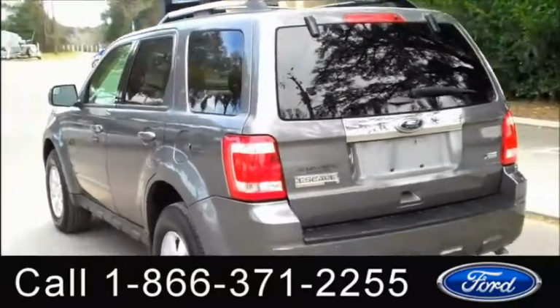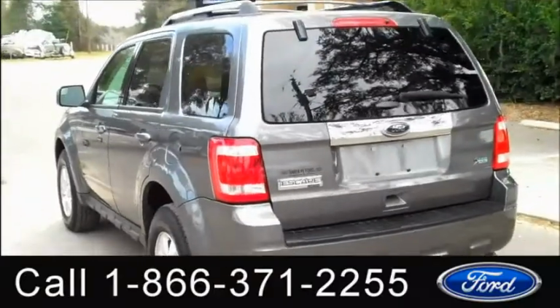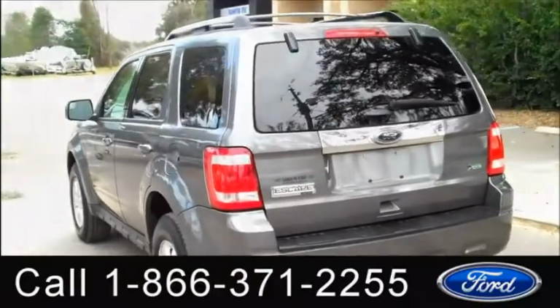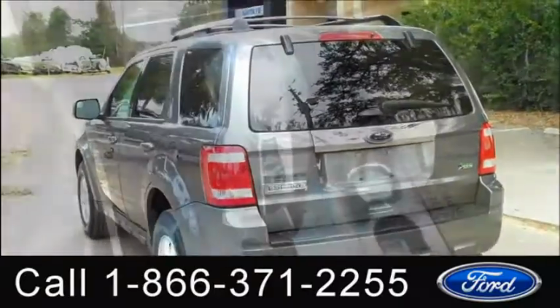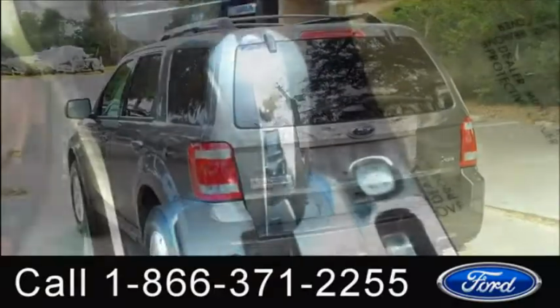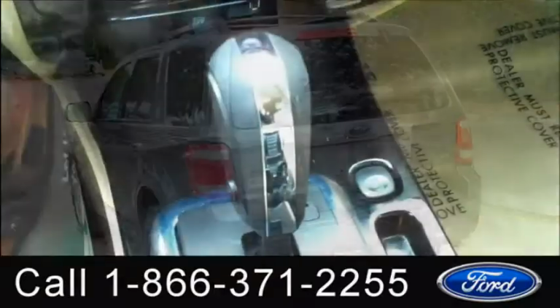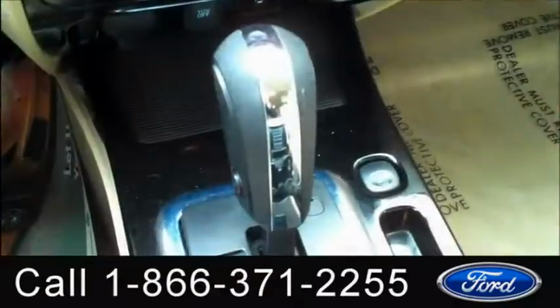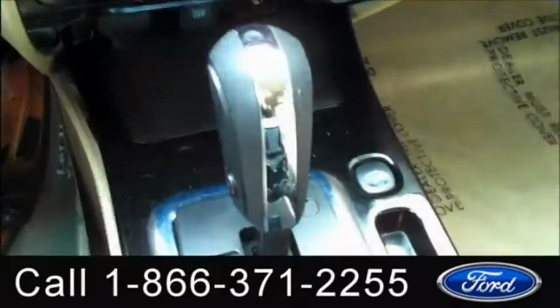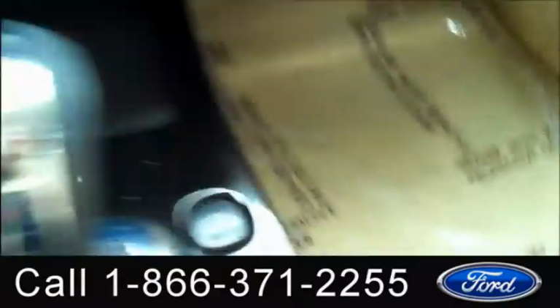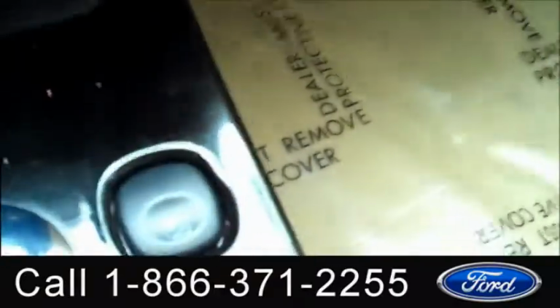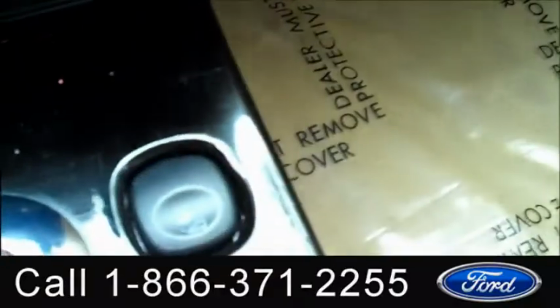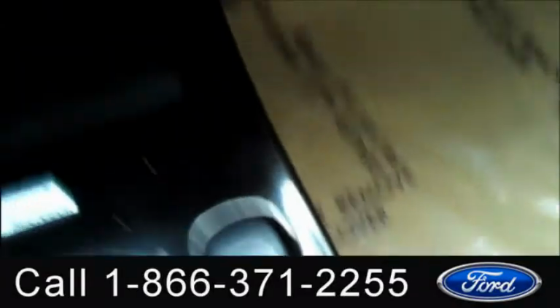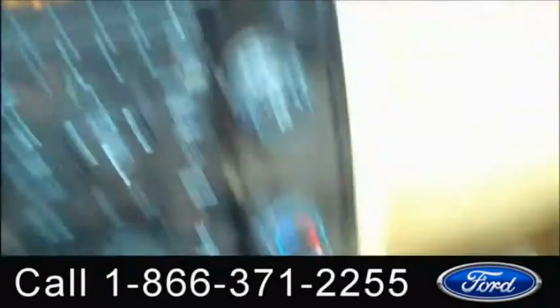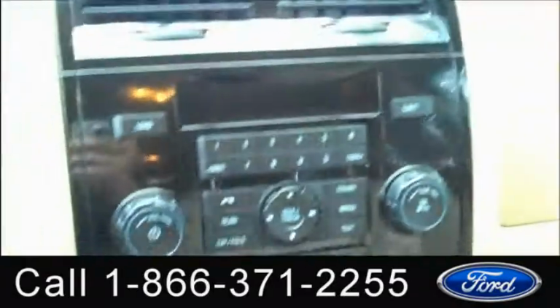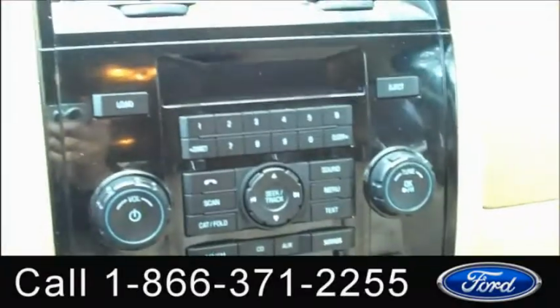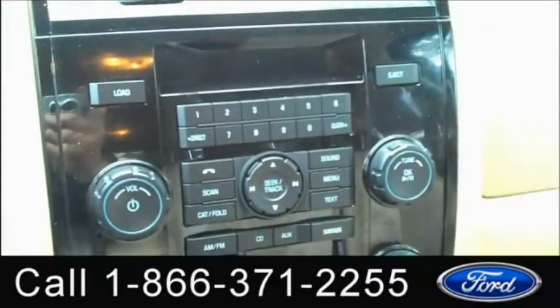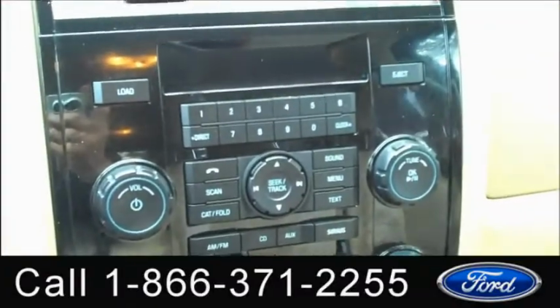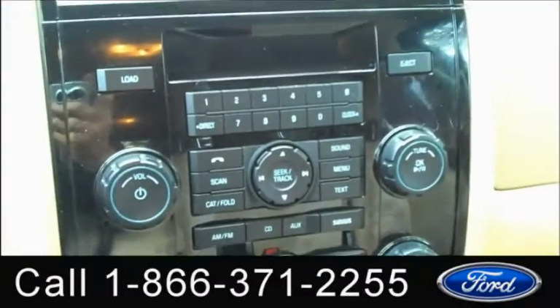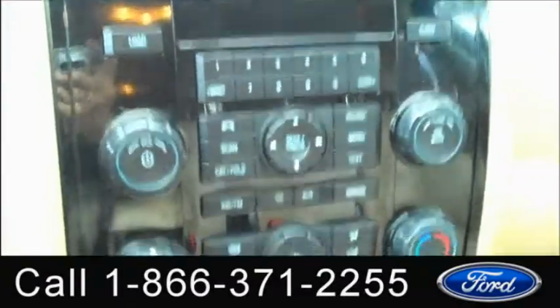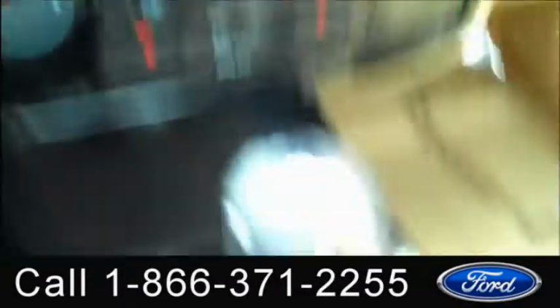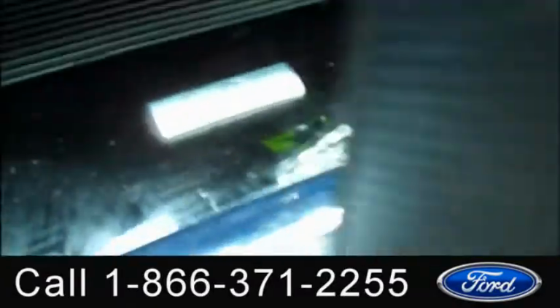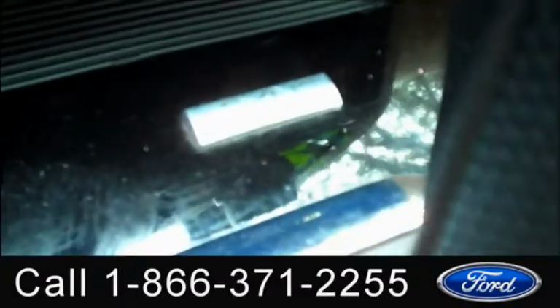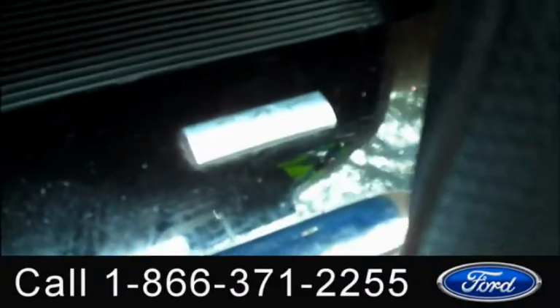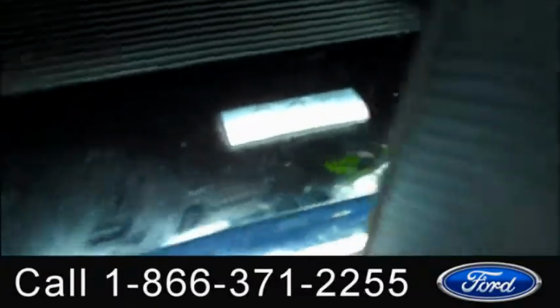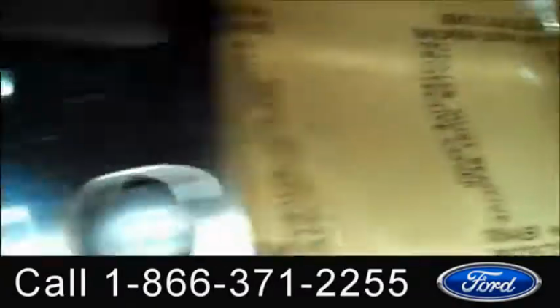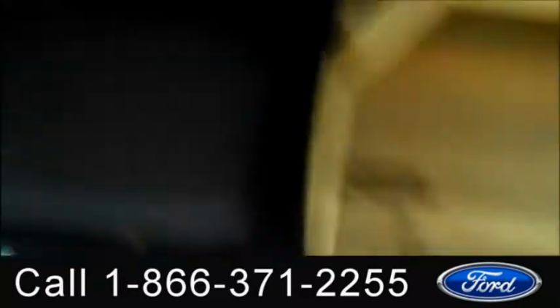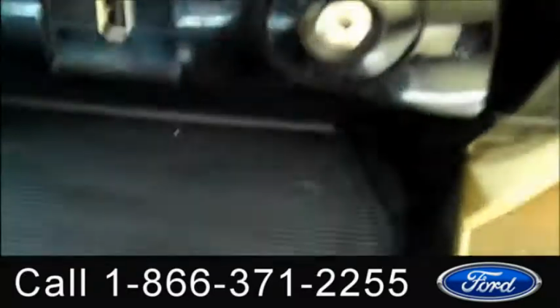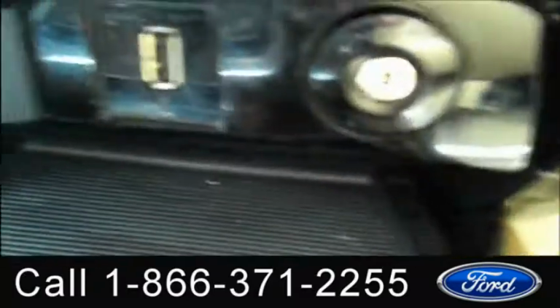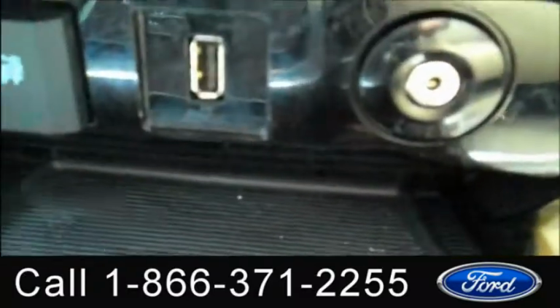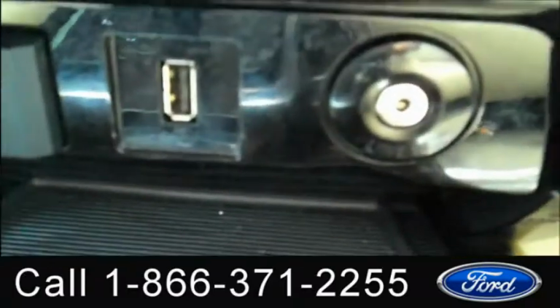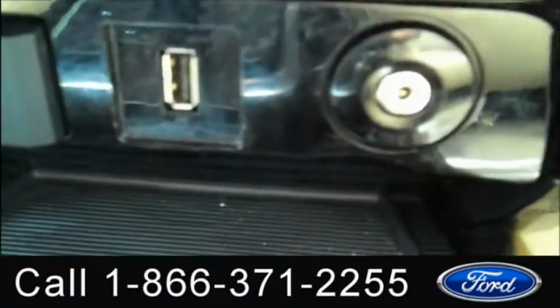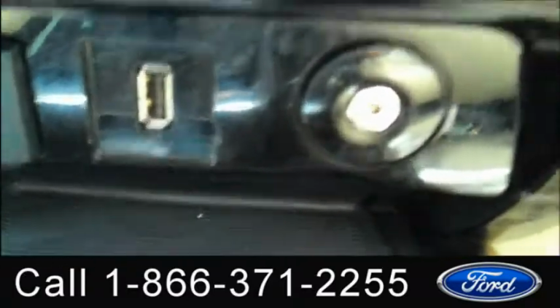Now let's take a look inside. Okay, we have an automatic transmission, ambient lighting, a CD player with AM/FM radio and satellite radio, Microsoft Sync, and there's your auxiliary jack and USB port.